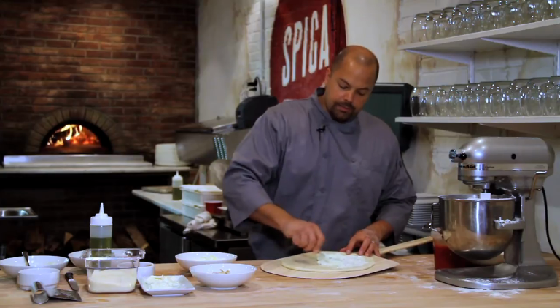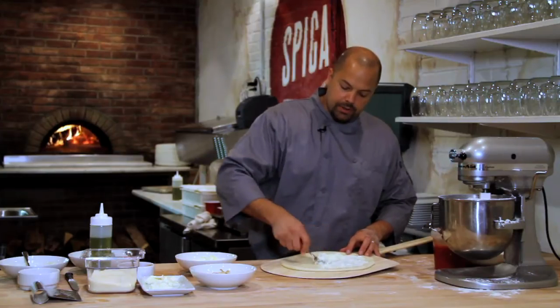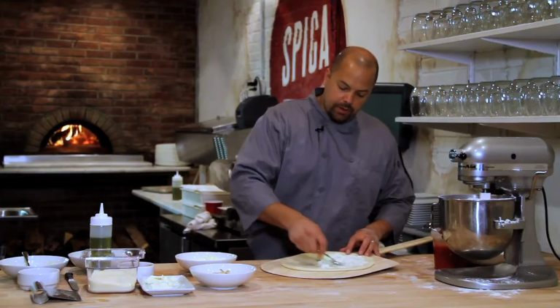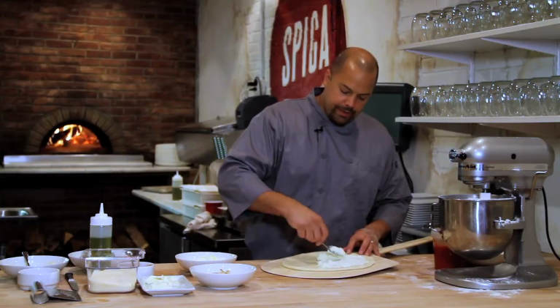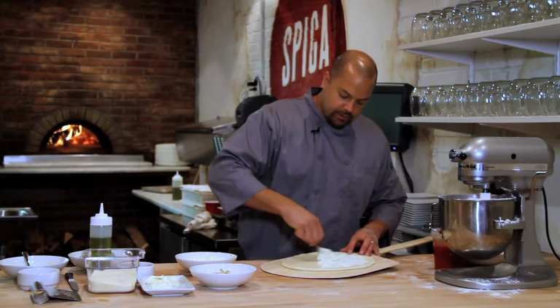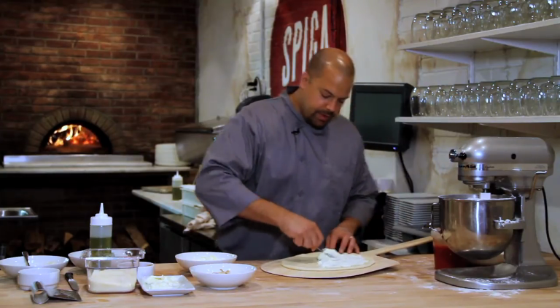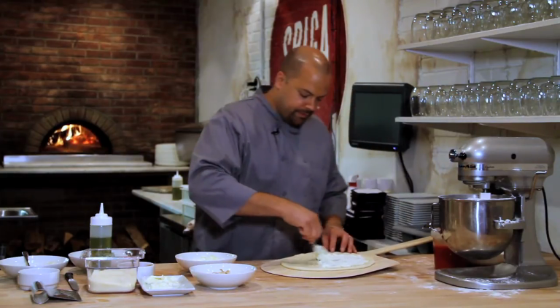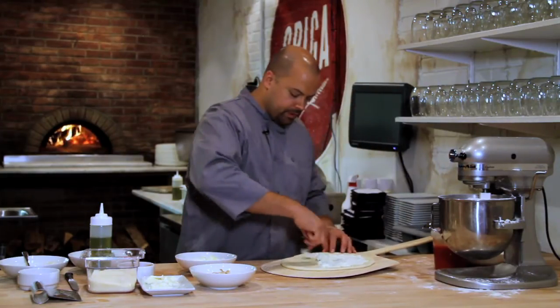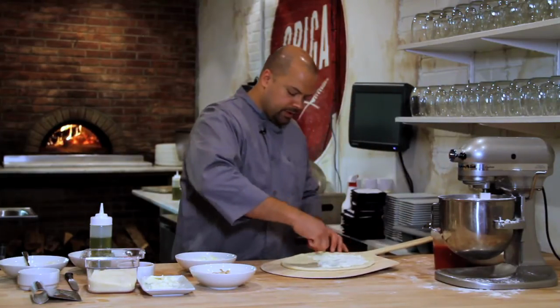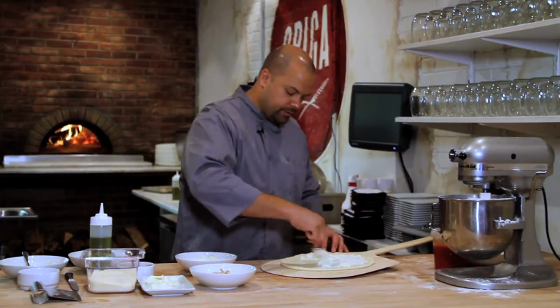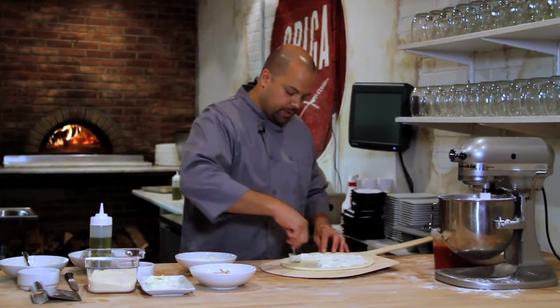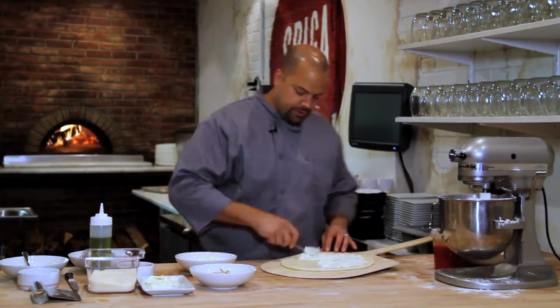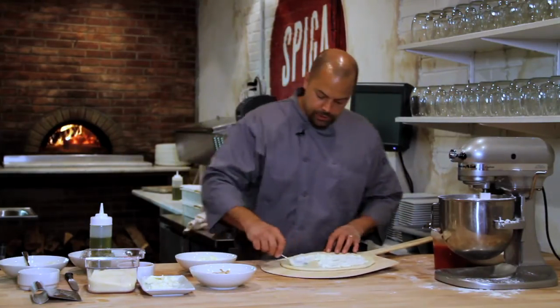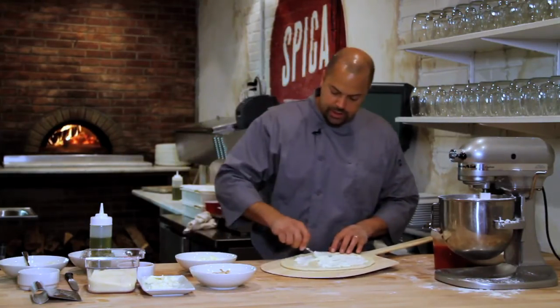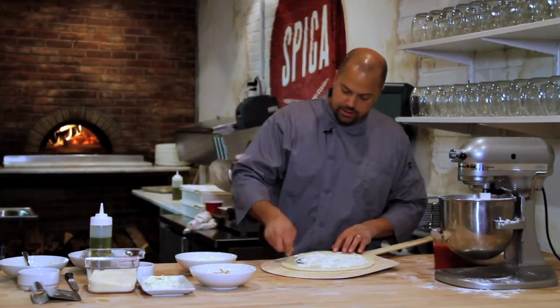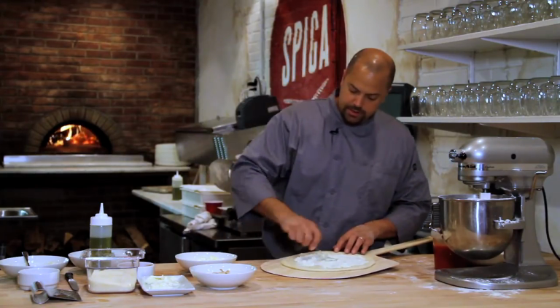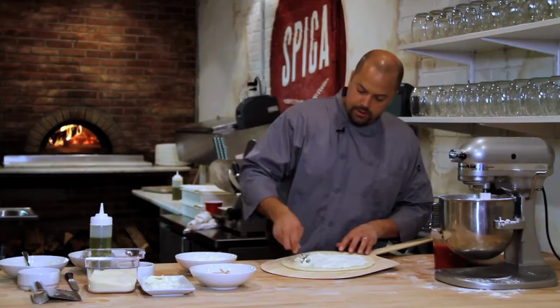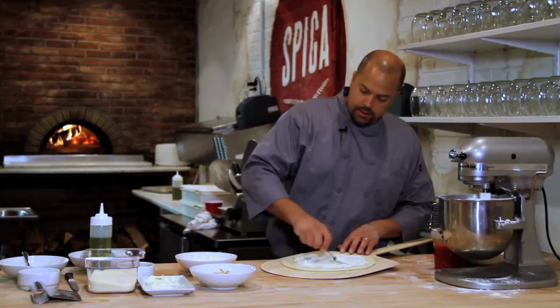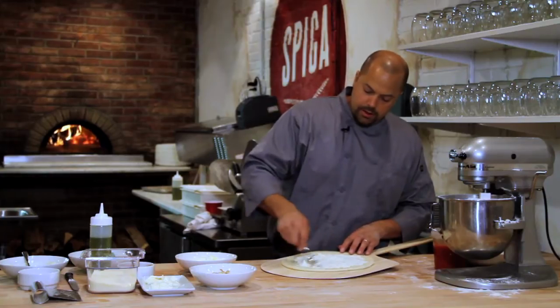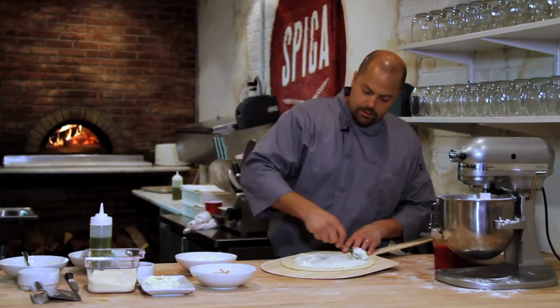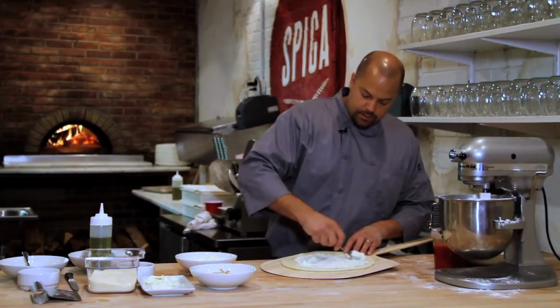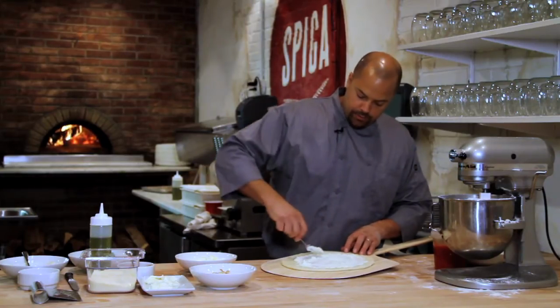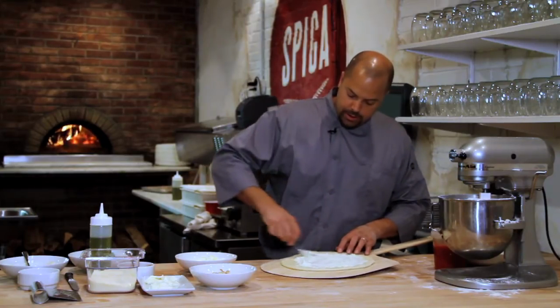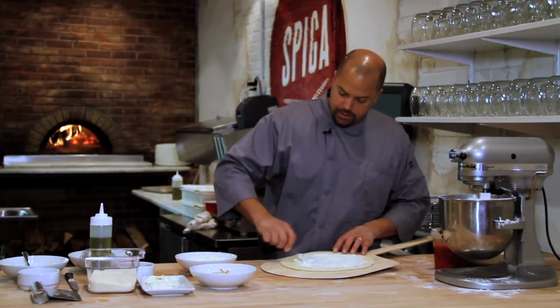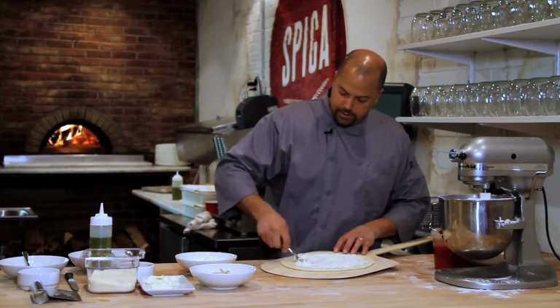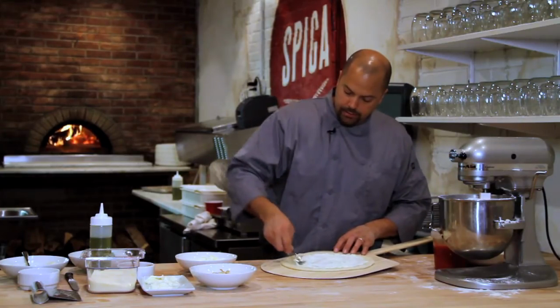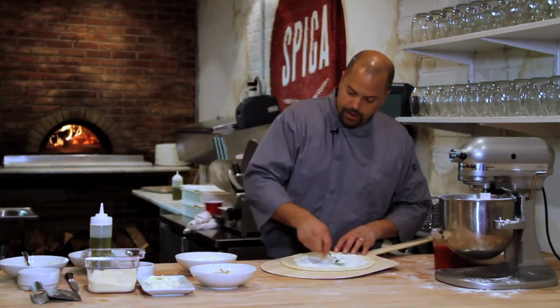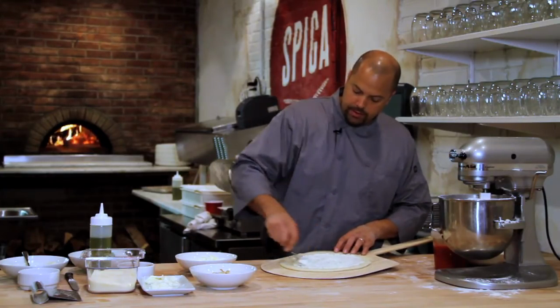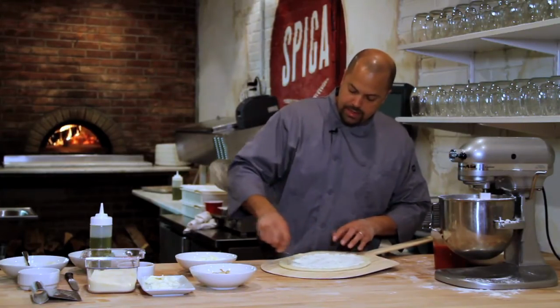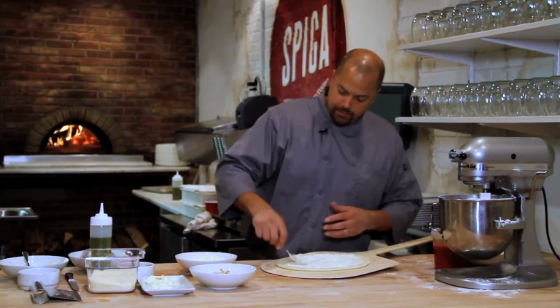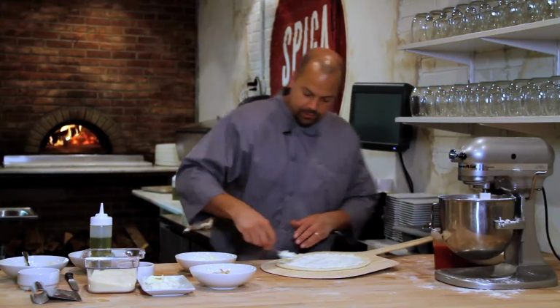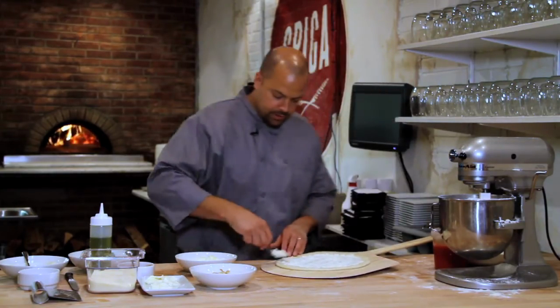Then do a thinner spread of the ricotta. I don't really want to have too much cheese on this pizza because I really want to have the nice heat from the buffalo sauce.